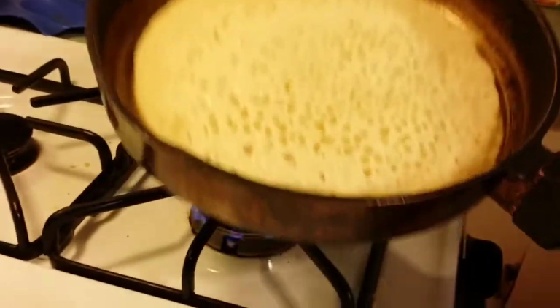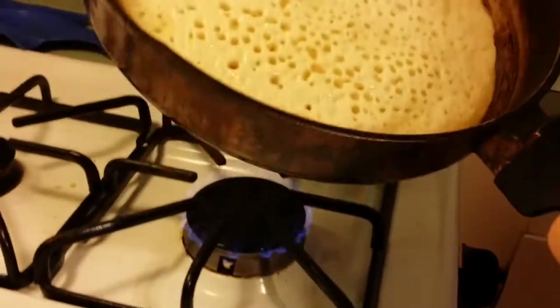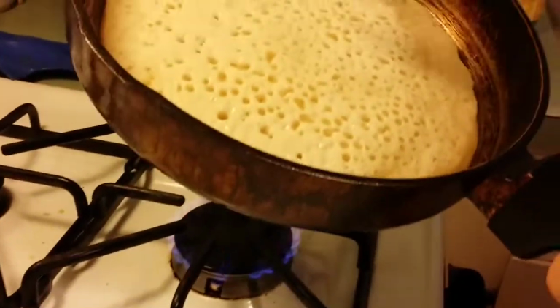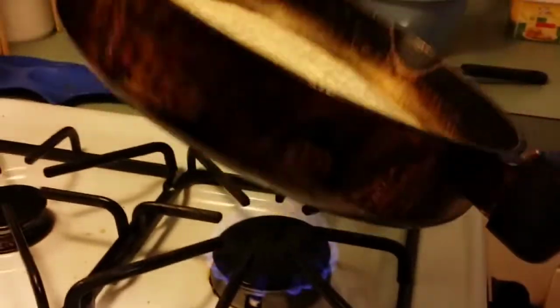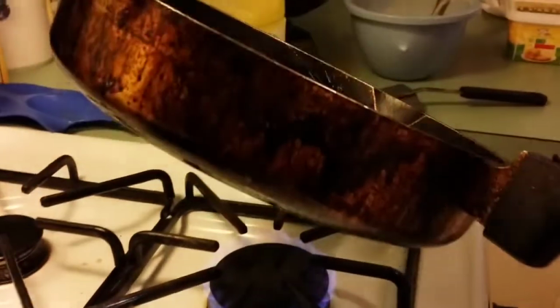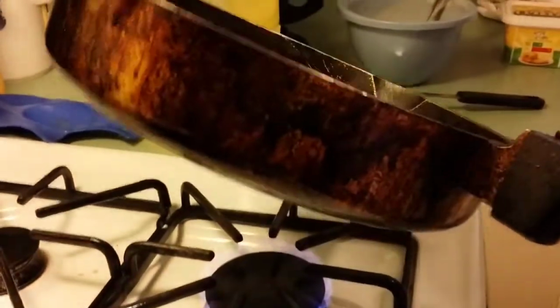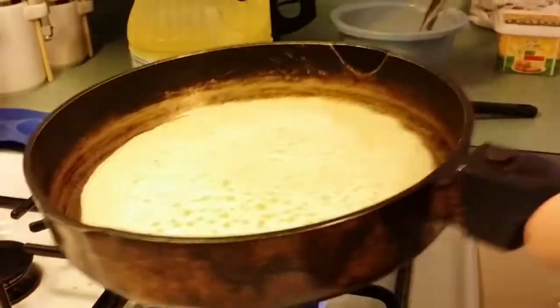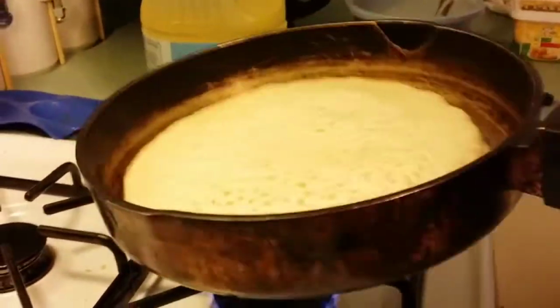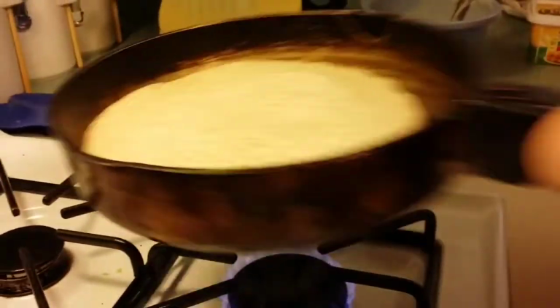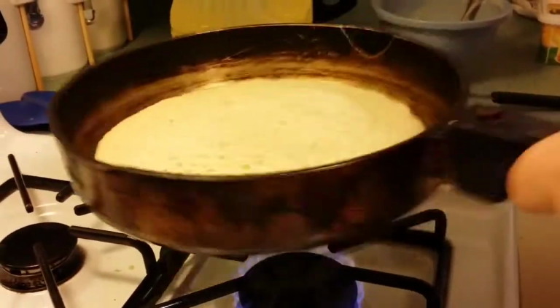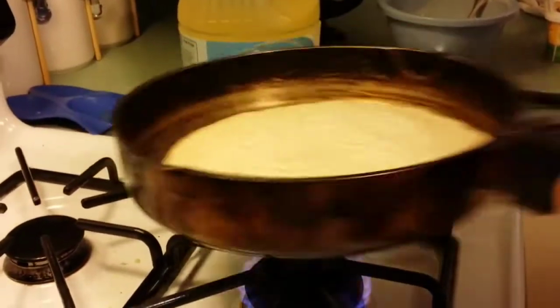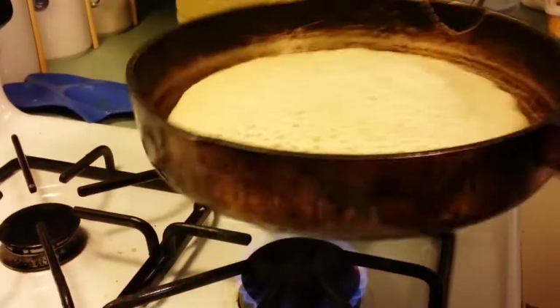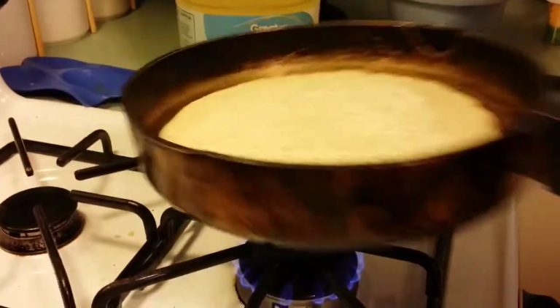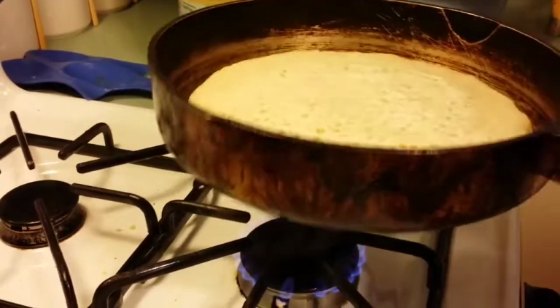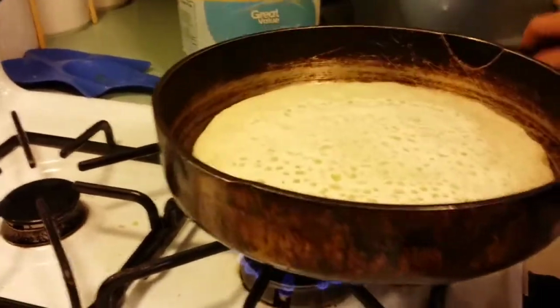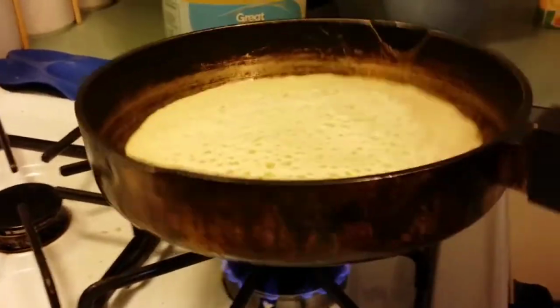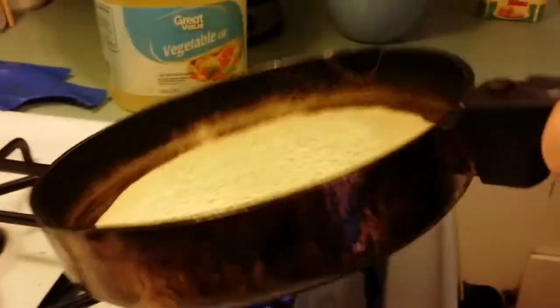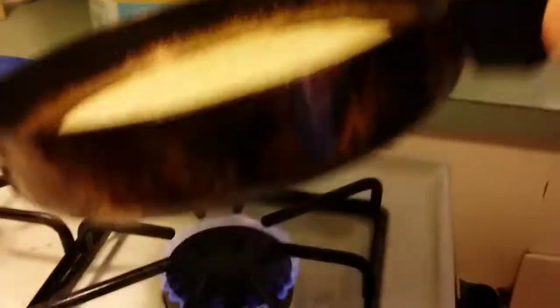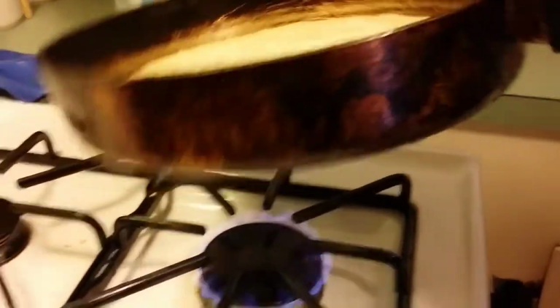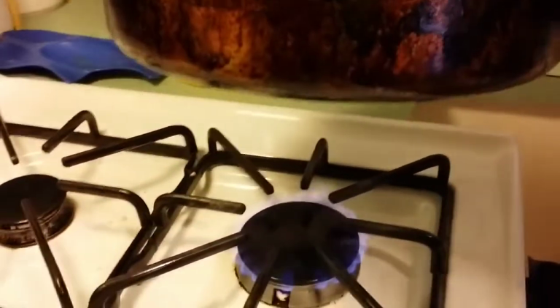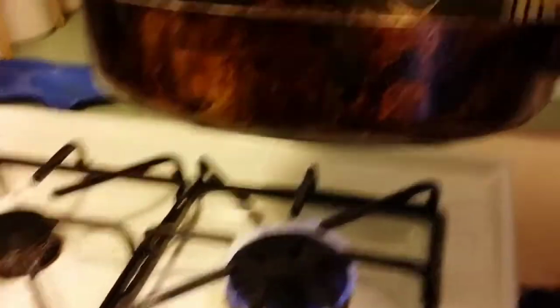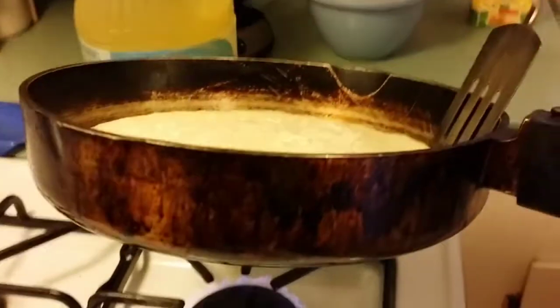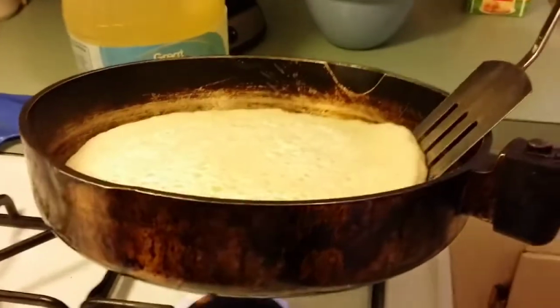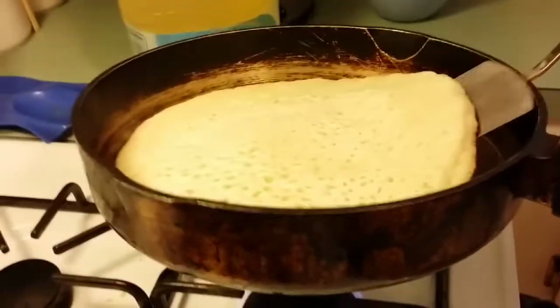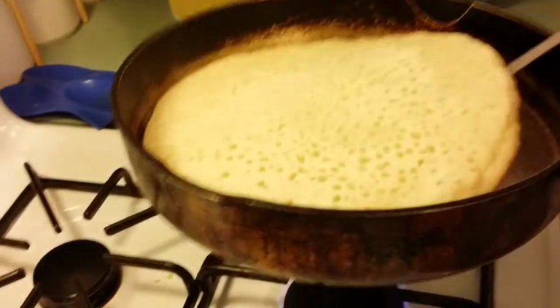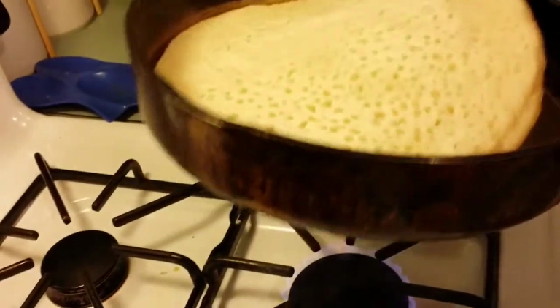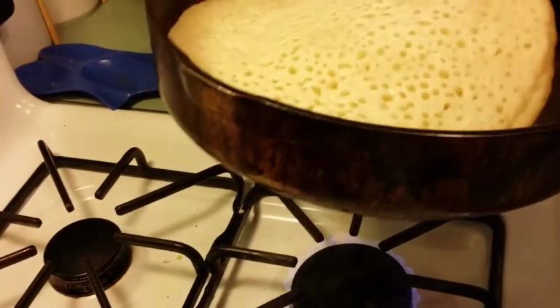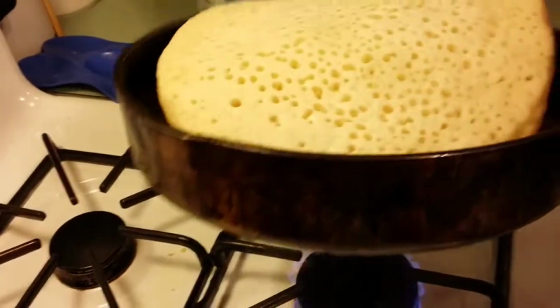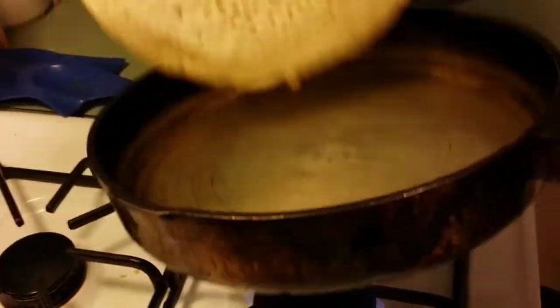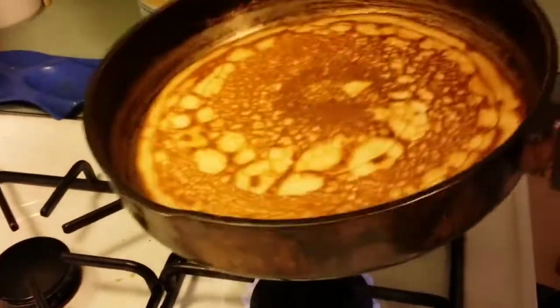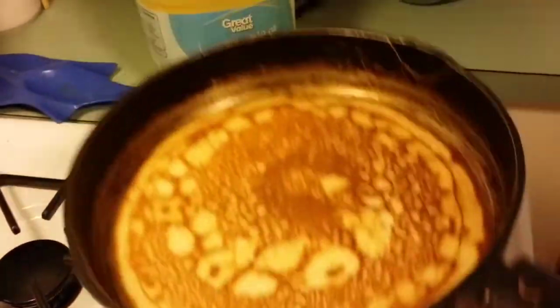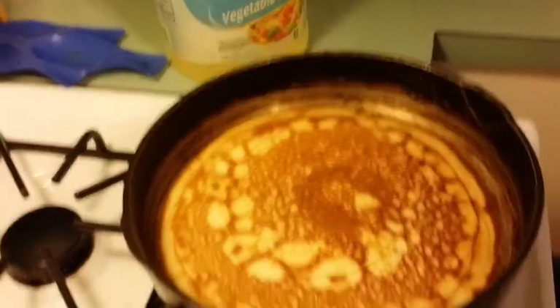You see how it doesn't run at the top or anything like that? So we can flip it. Nice and loose. And it ain't stuck — gotta be good now. How about that?